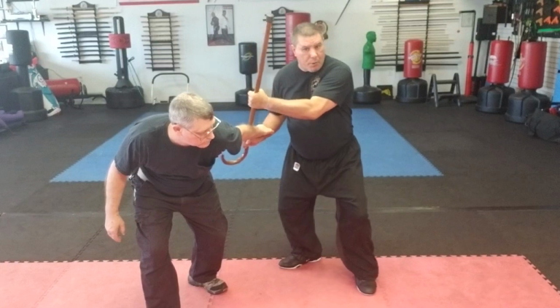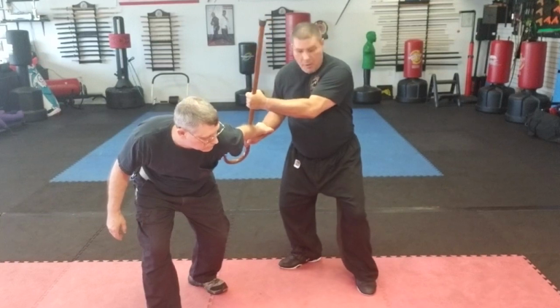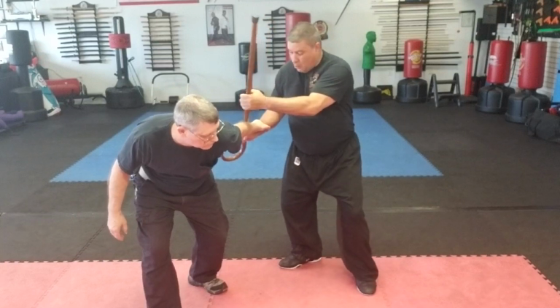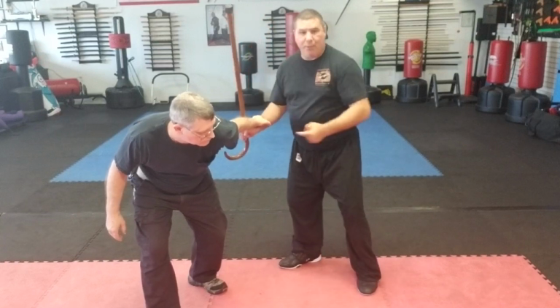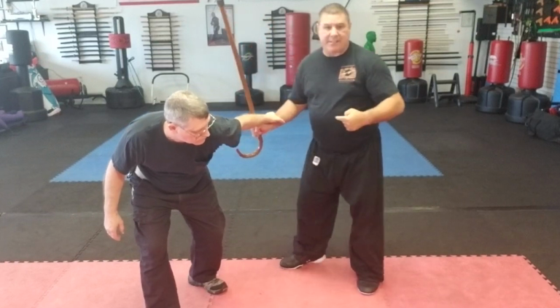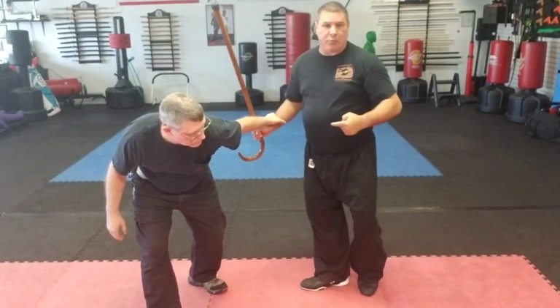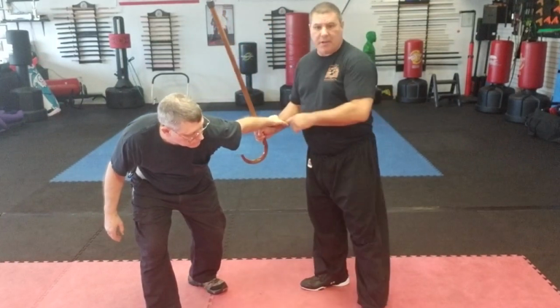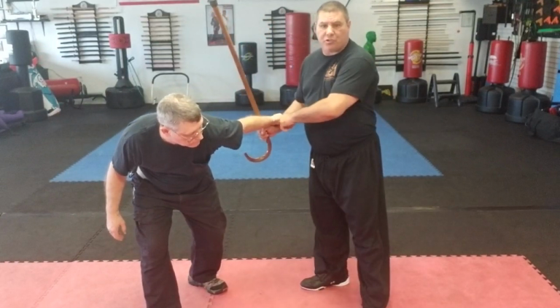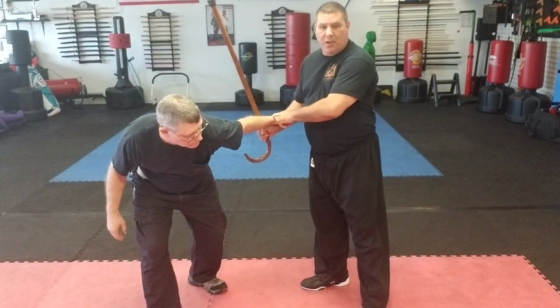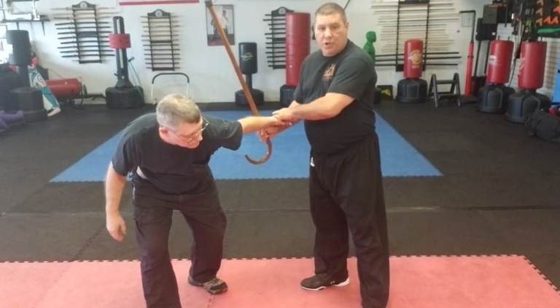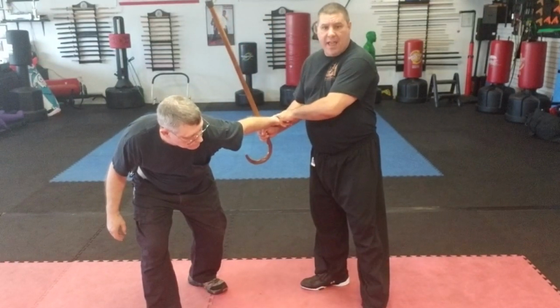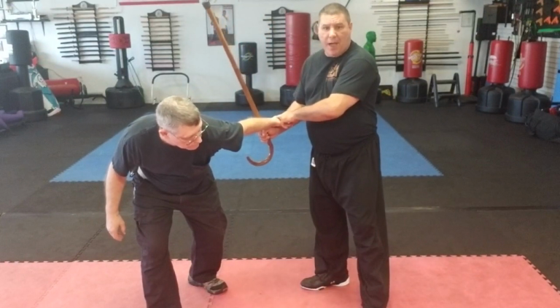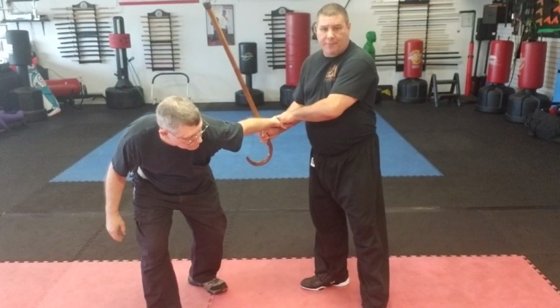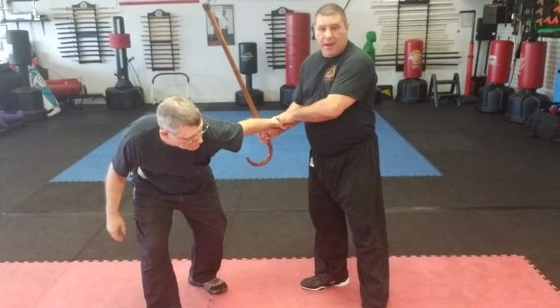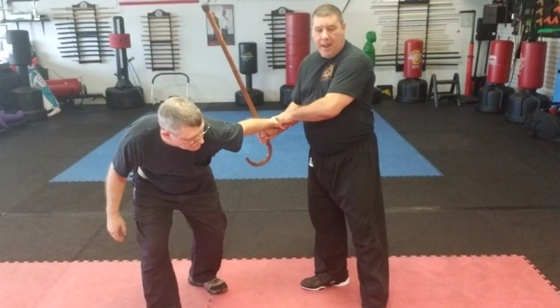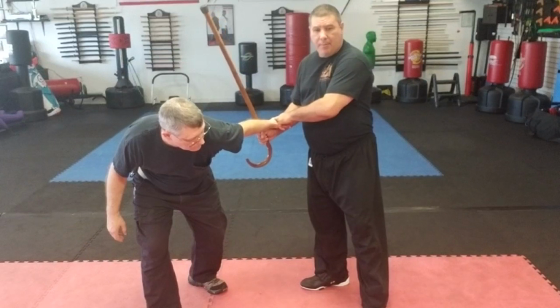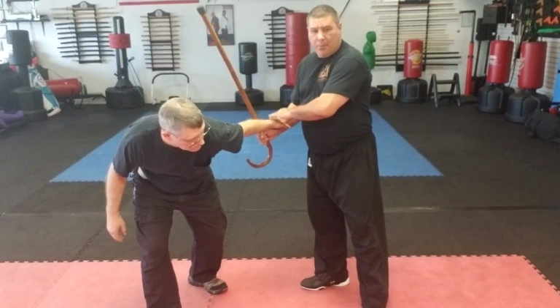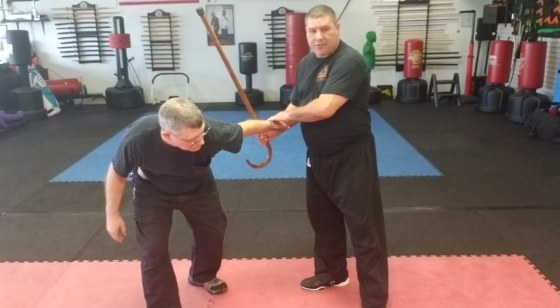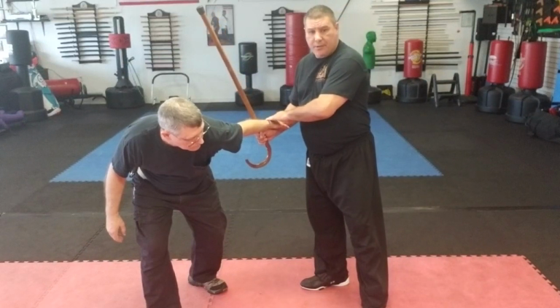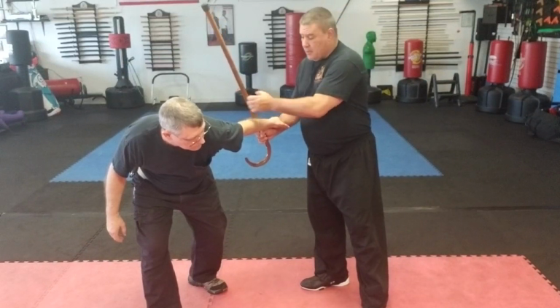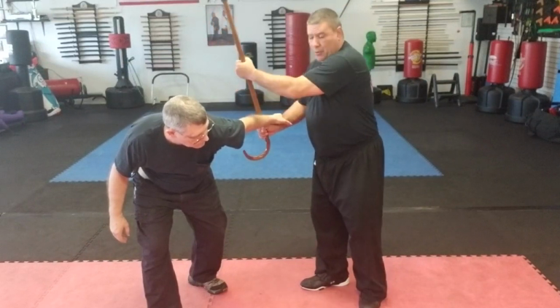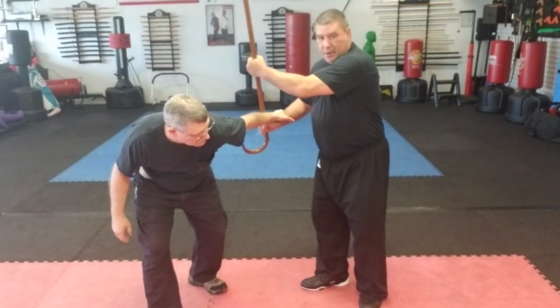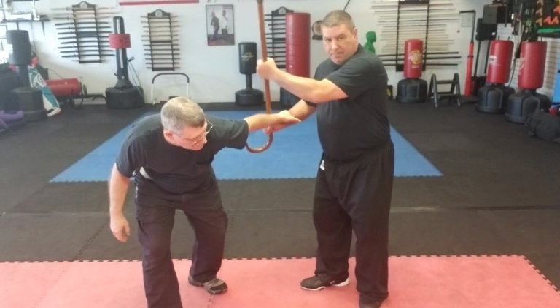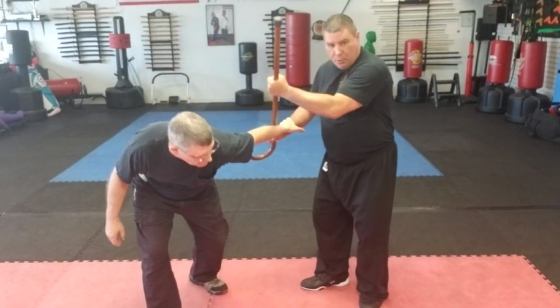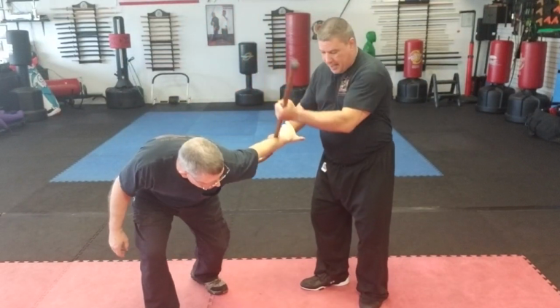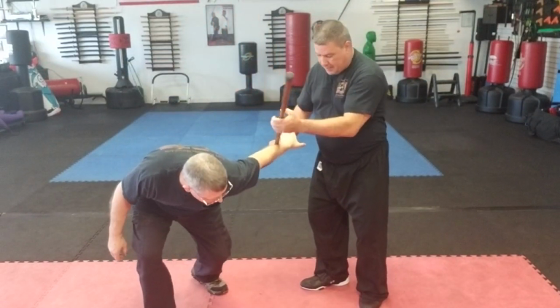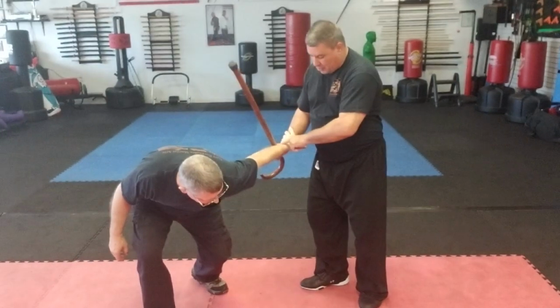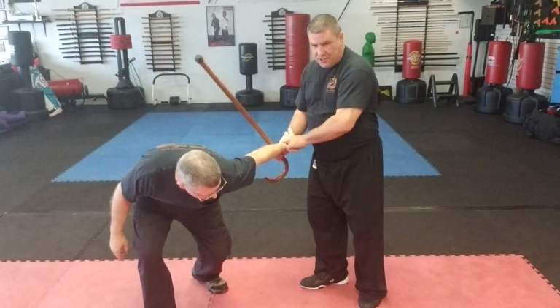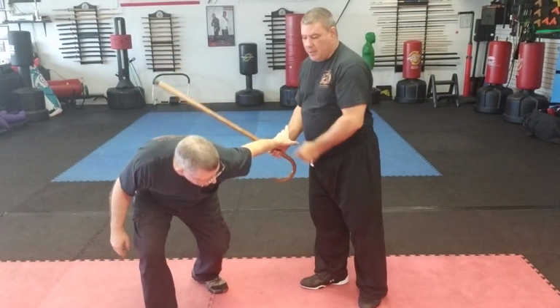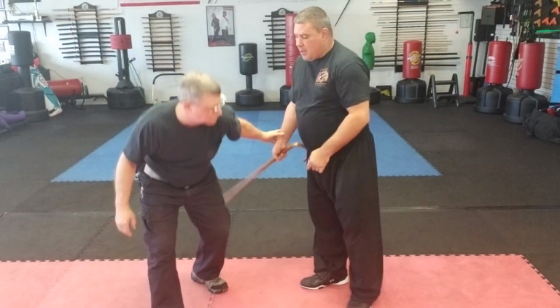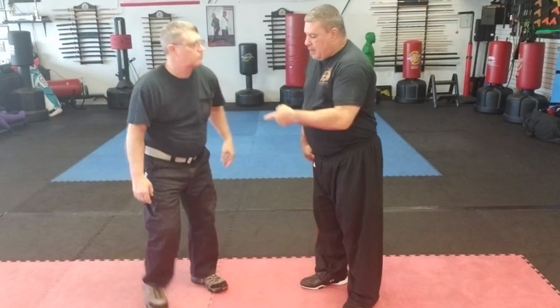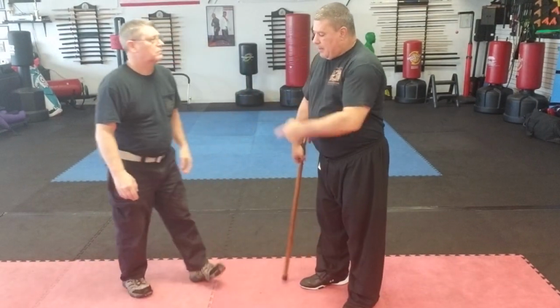When you're practicing this with somebody, go slow, because you're going to have them locked in for a minute and you're going to pop their wrist. From here as I pull, I can cause injury.